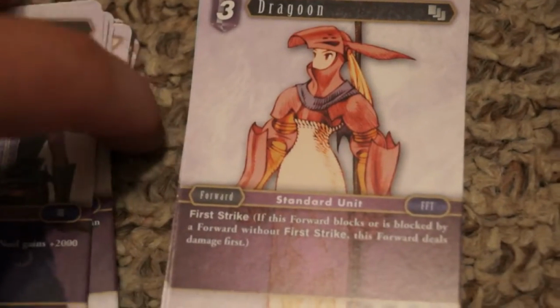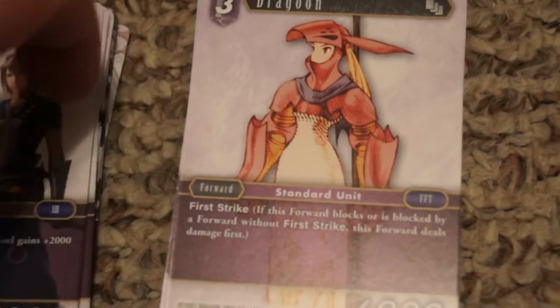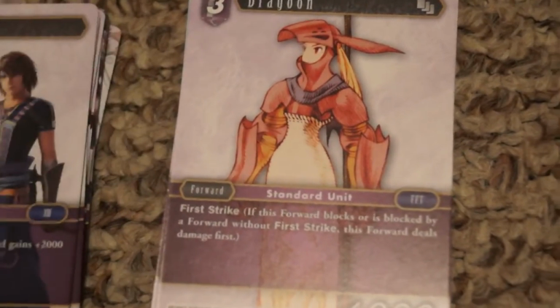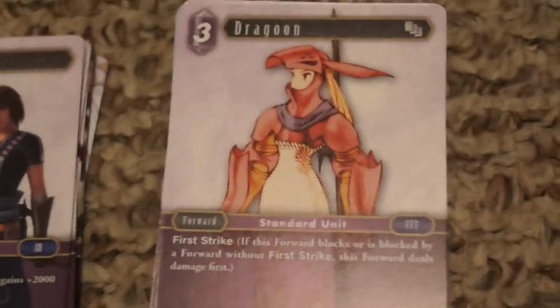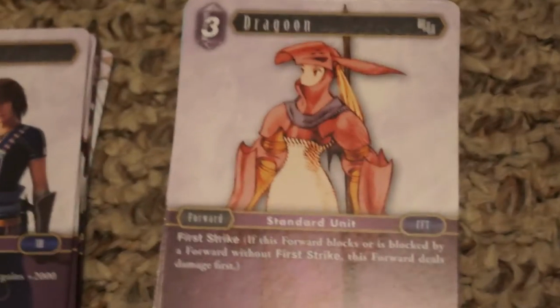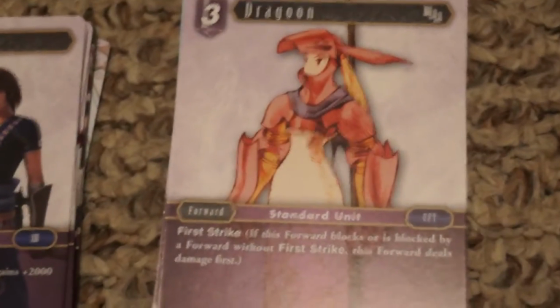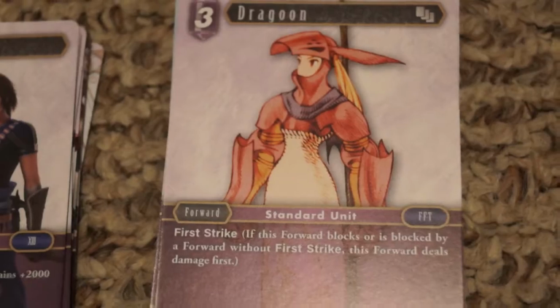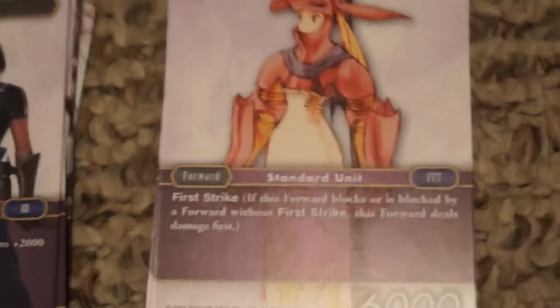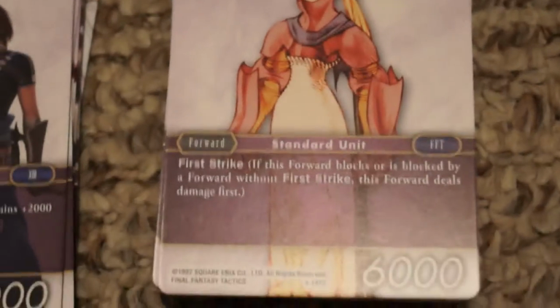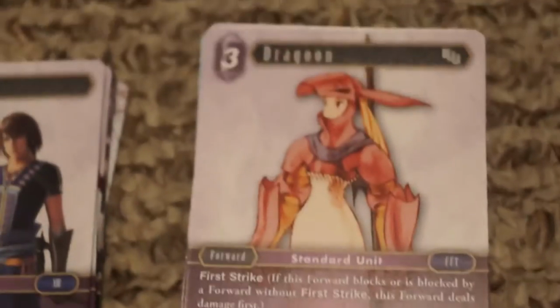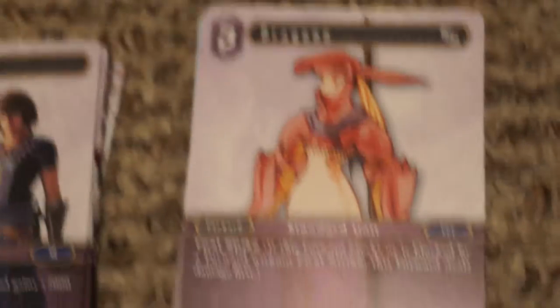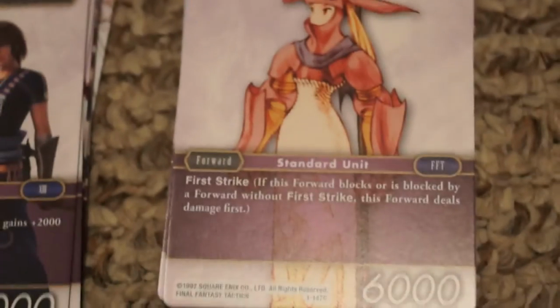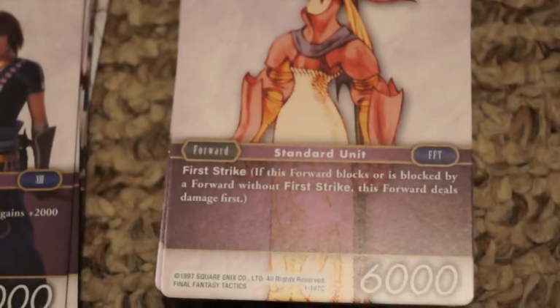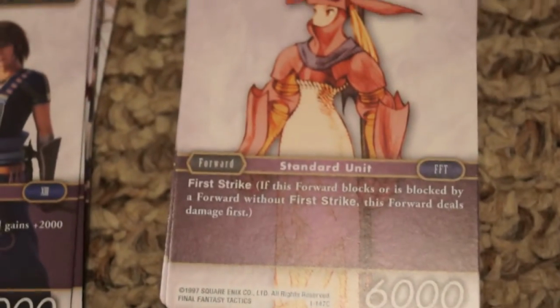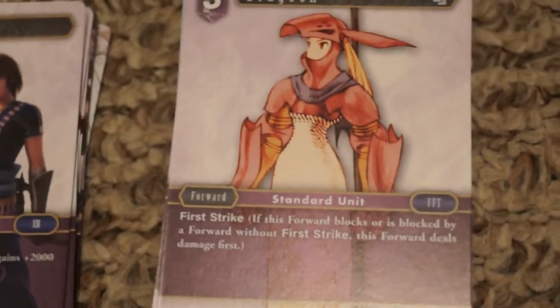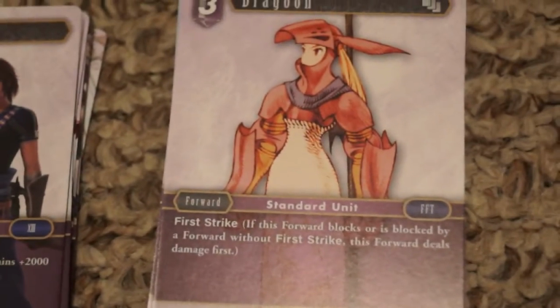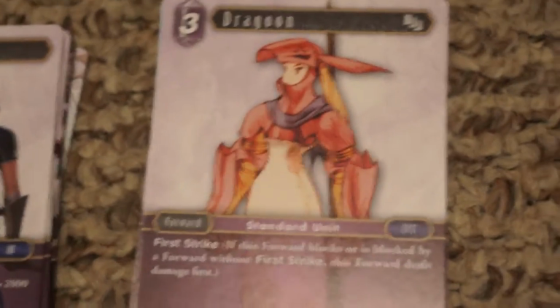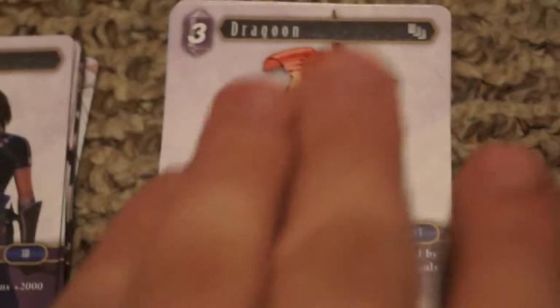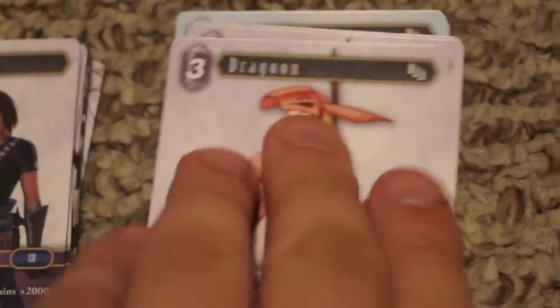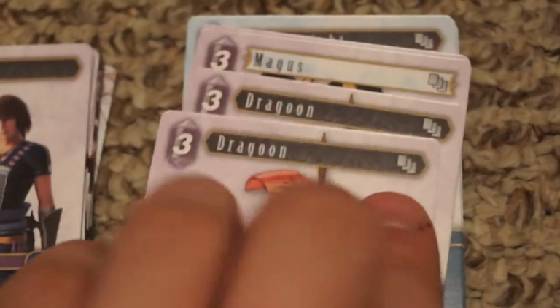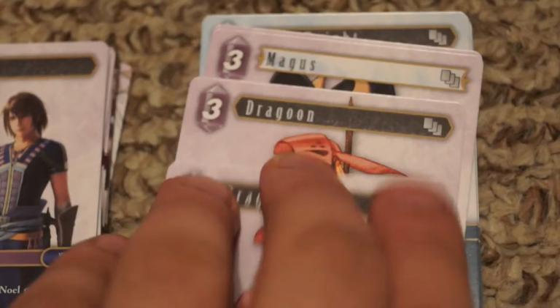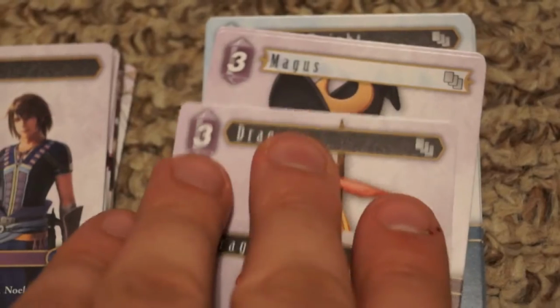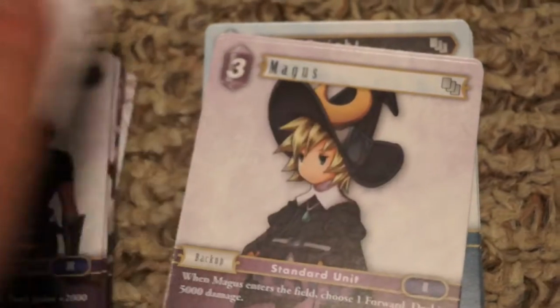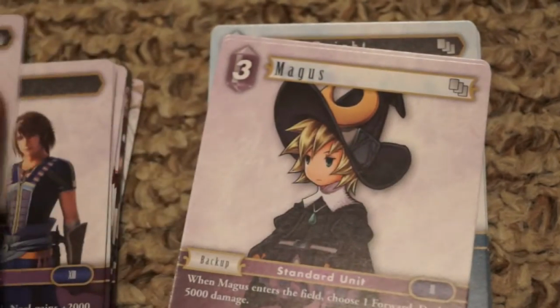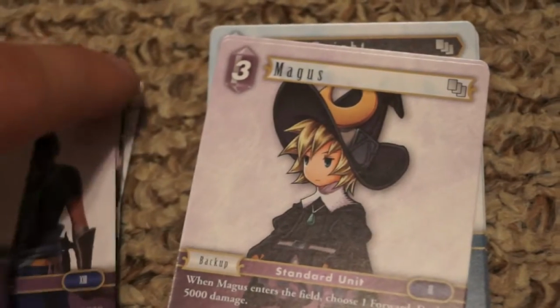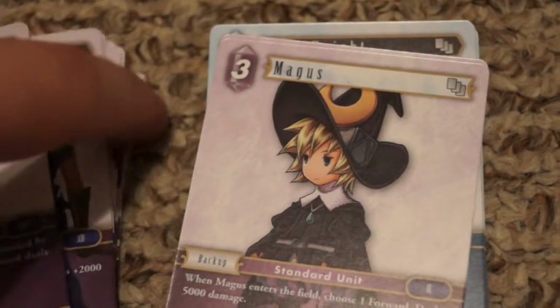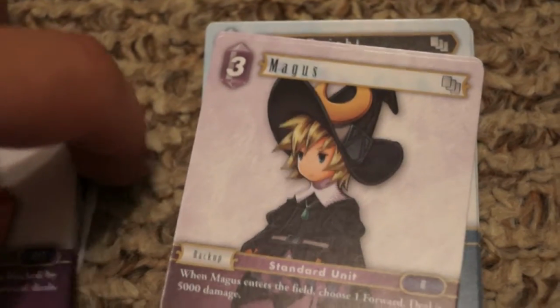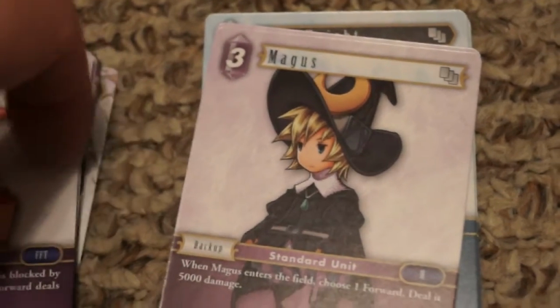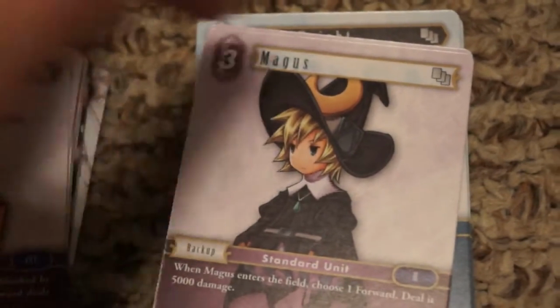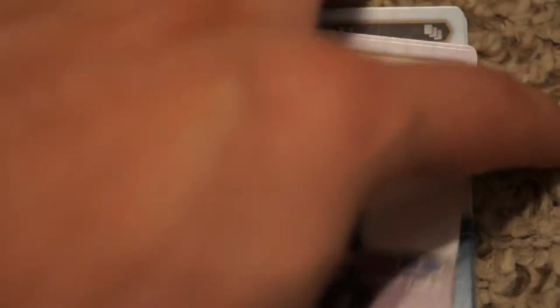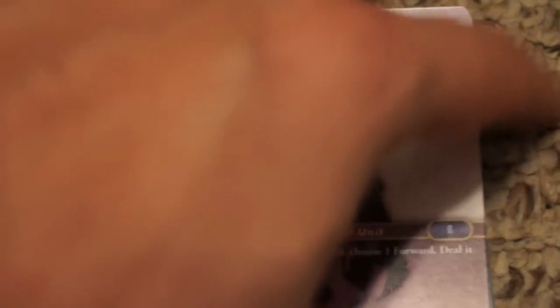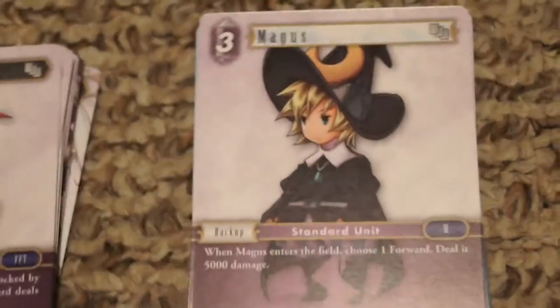The Dragoon is kind of a generic guy — three cost for 6,000 power — but he has first strike, so he gets to deal his damage first. That's pretty cool.